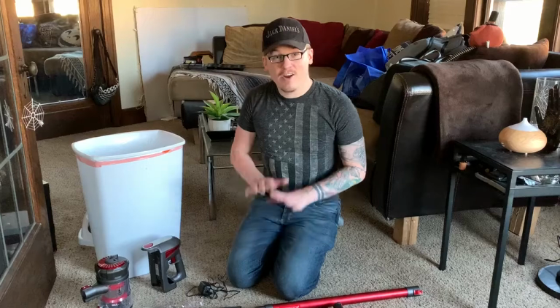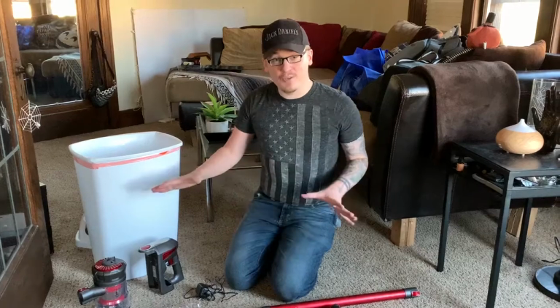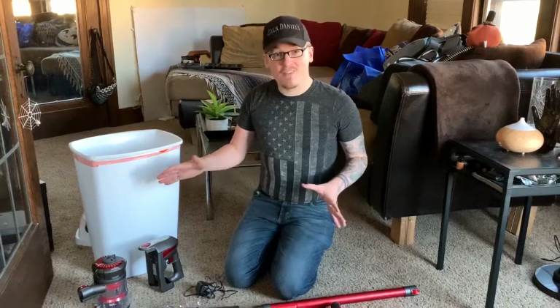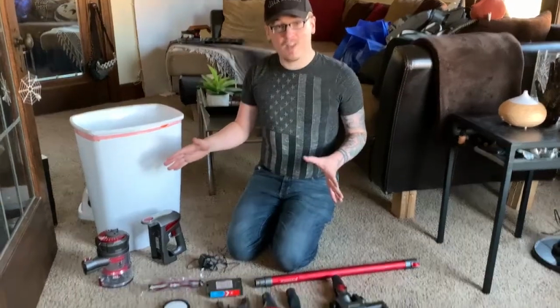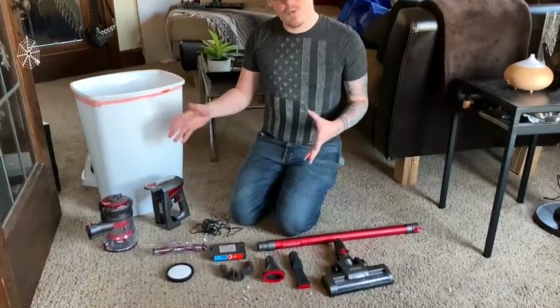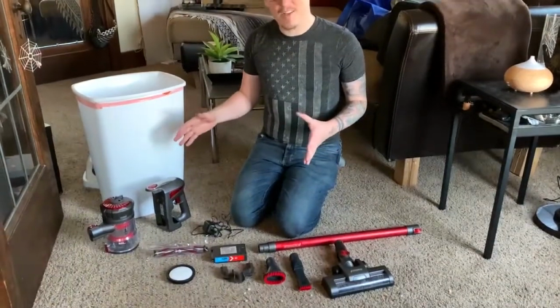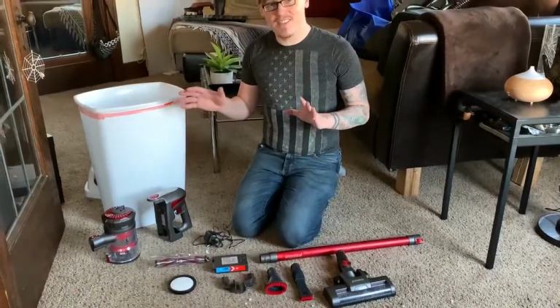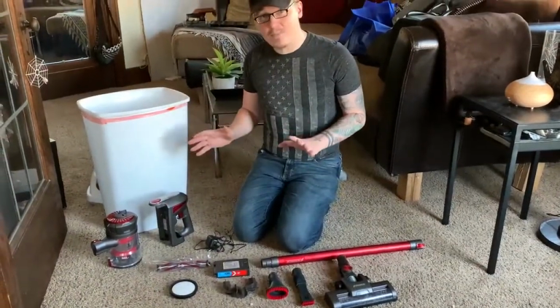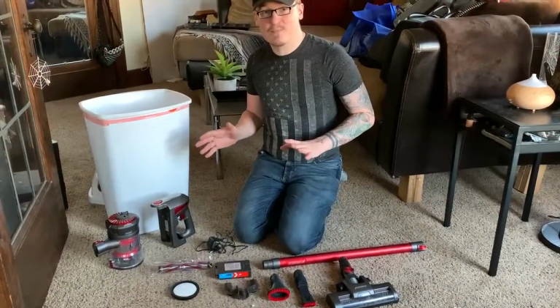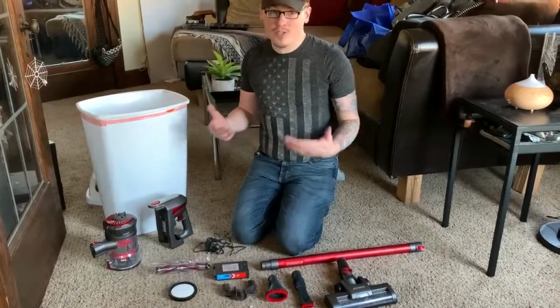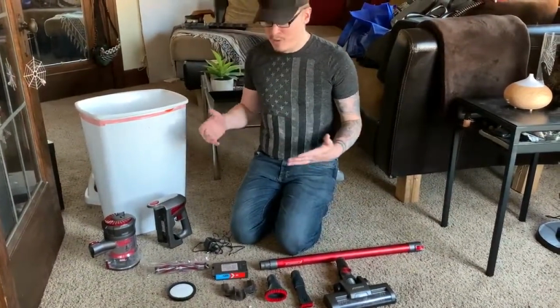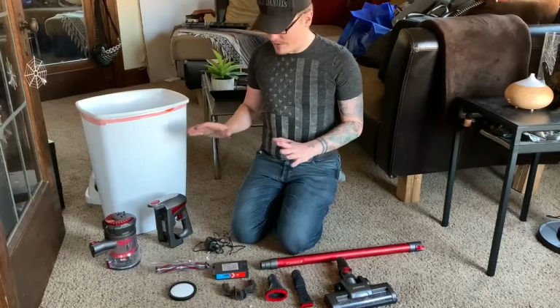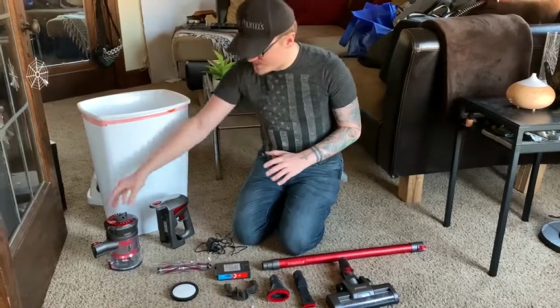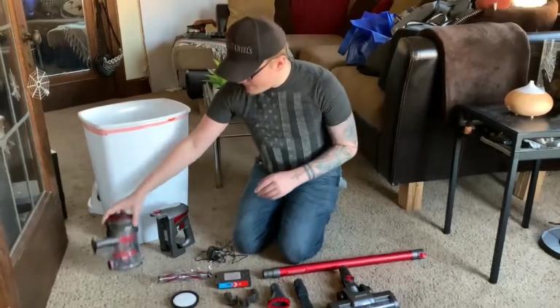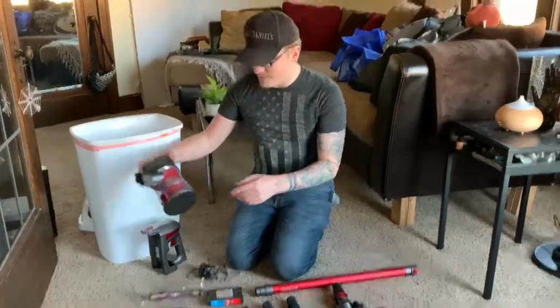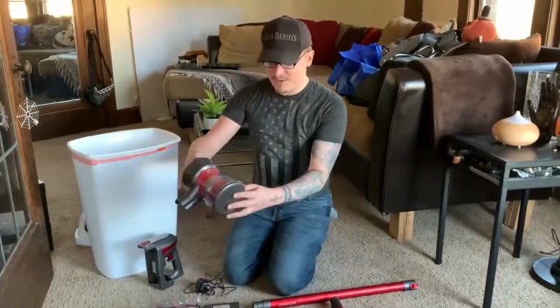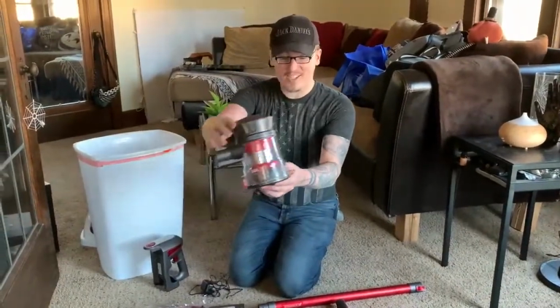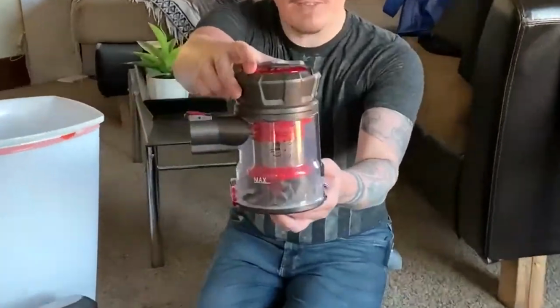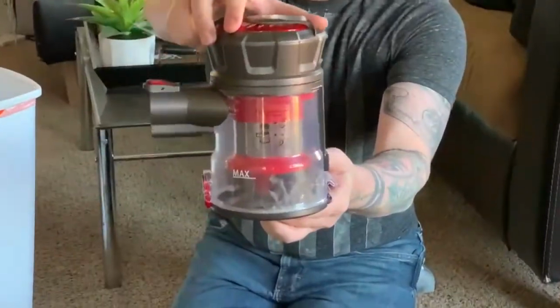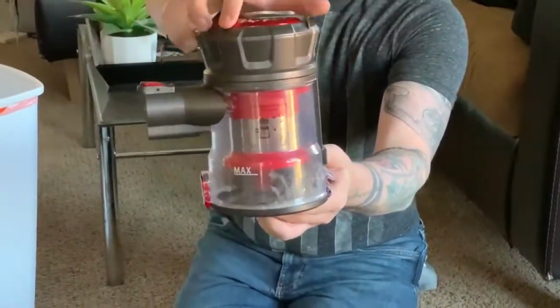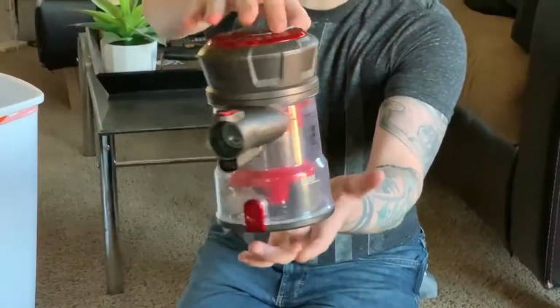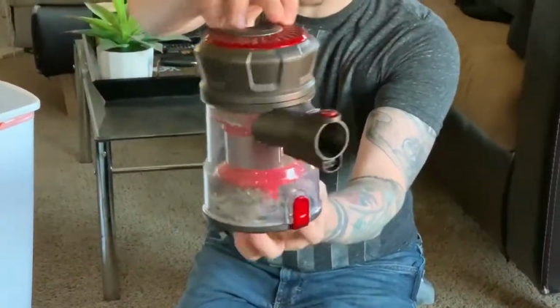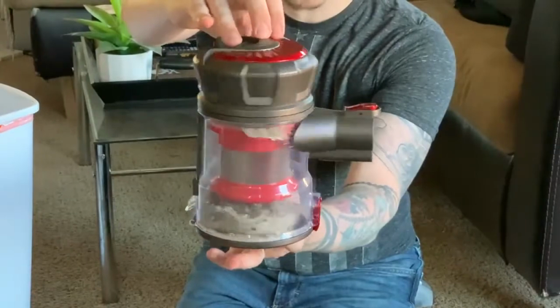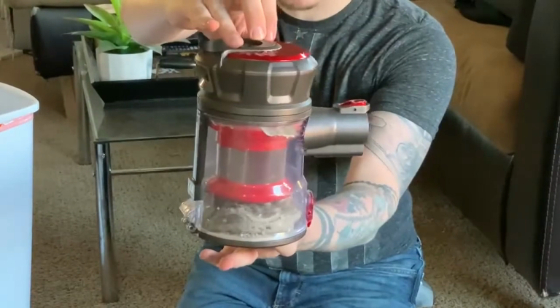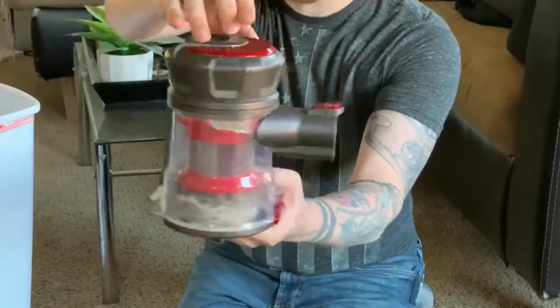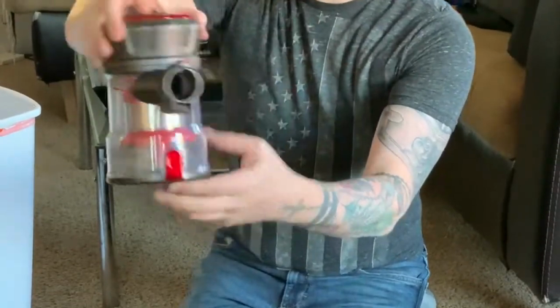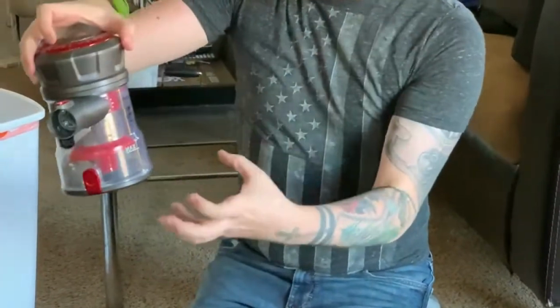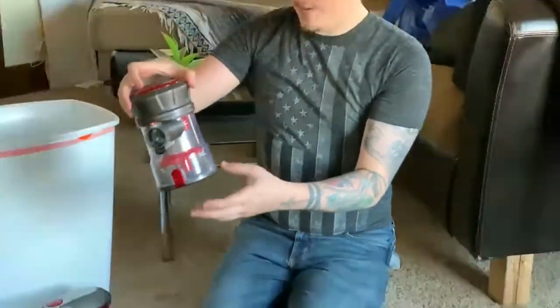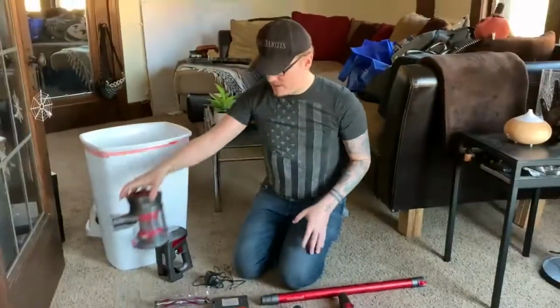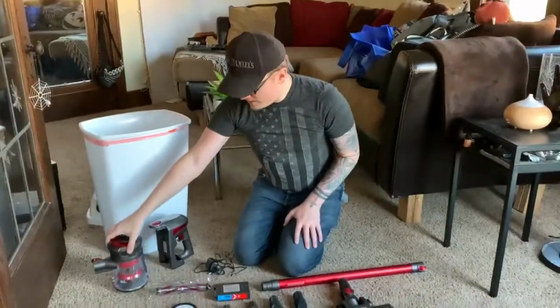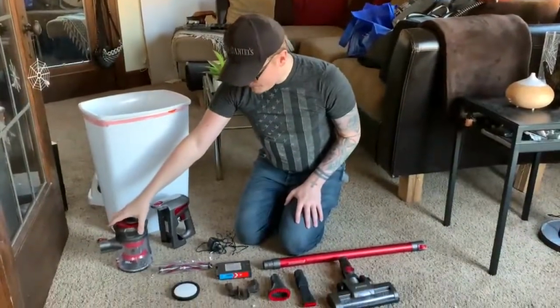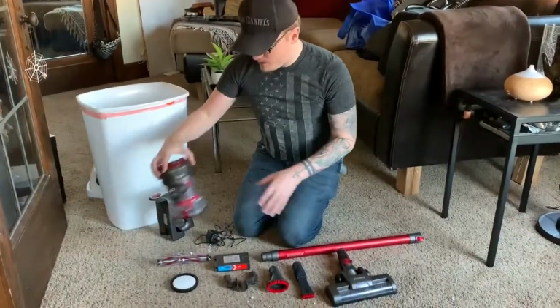Alright, so this is everything that comes with the vacuum. It's a lot of pieces, but I wanted to show you how everything works. First things first, I actually have used it. If you take a look, there's some dust, some pet hair, it all kind of bunches up in there. It actually works pretty well.